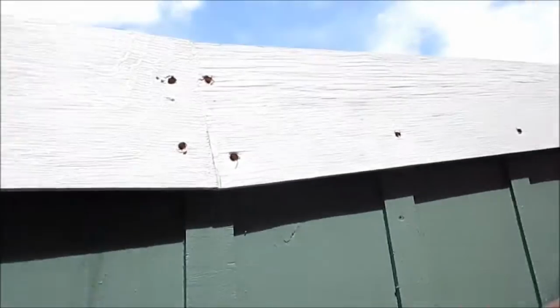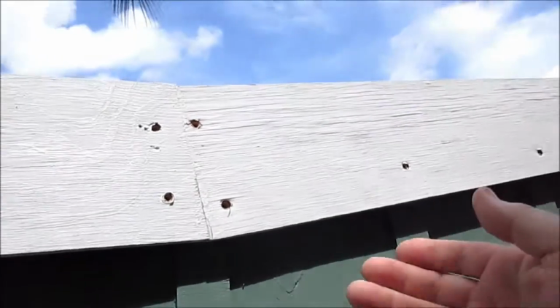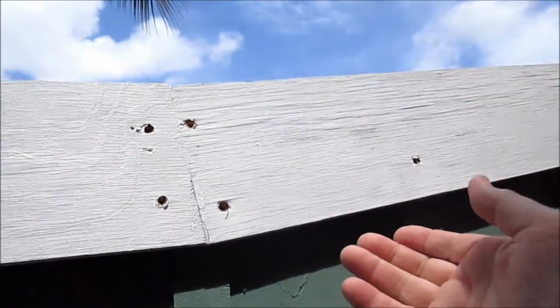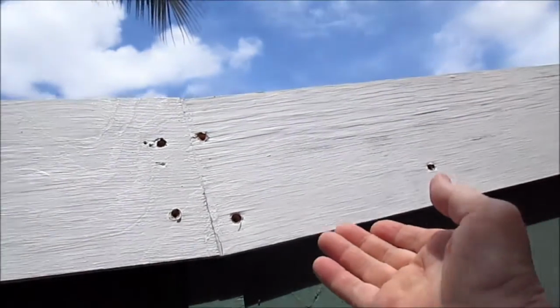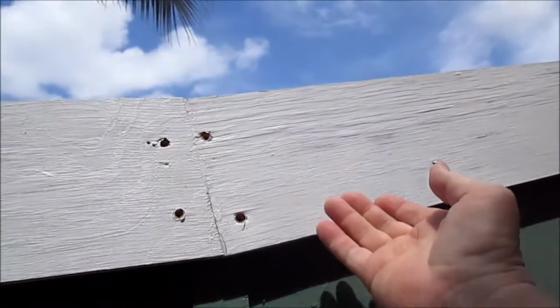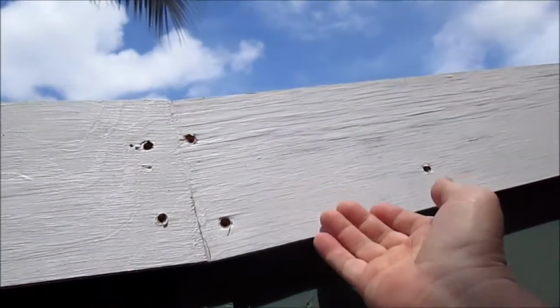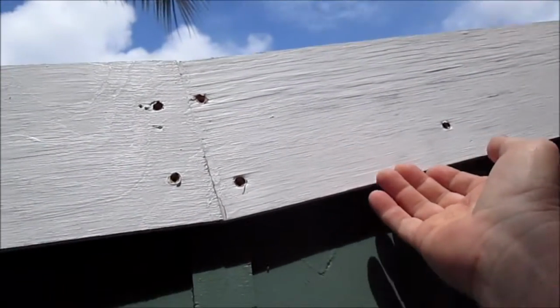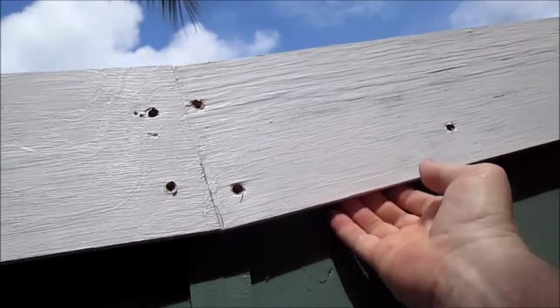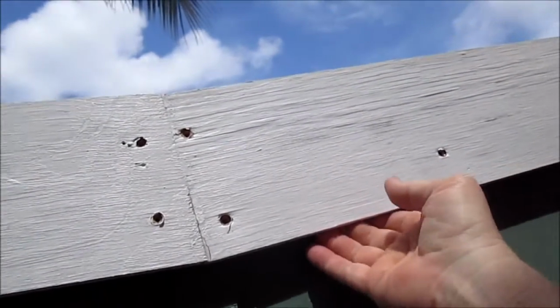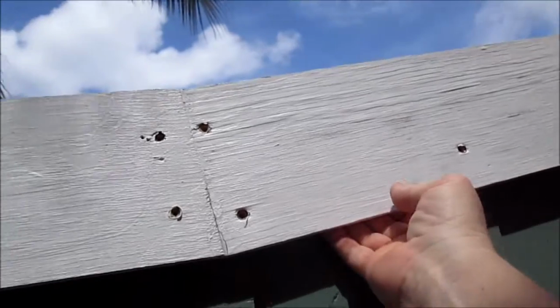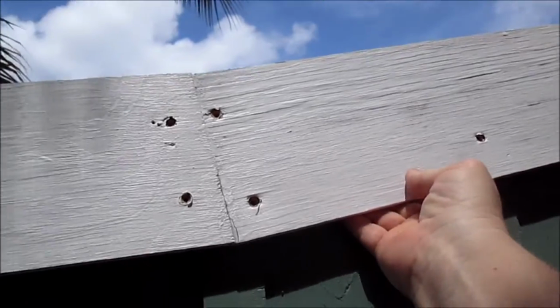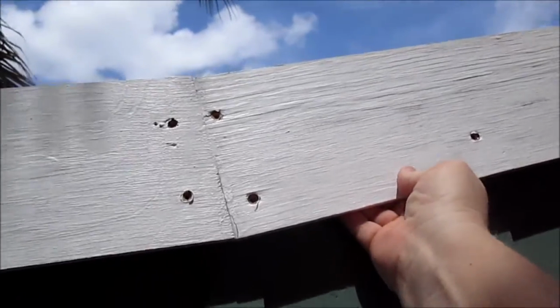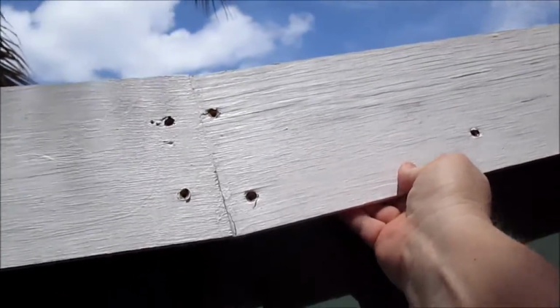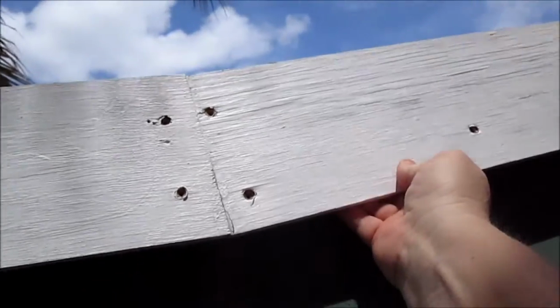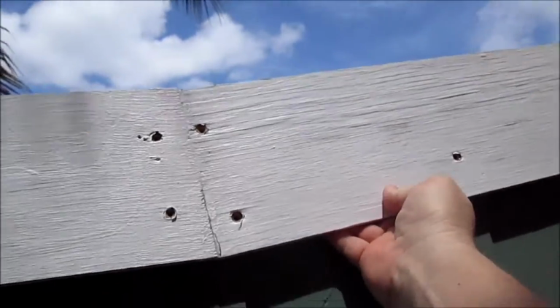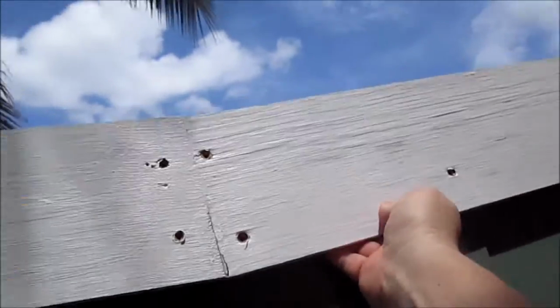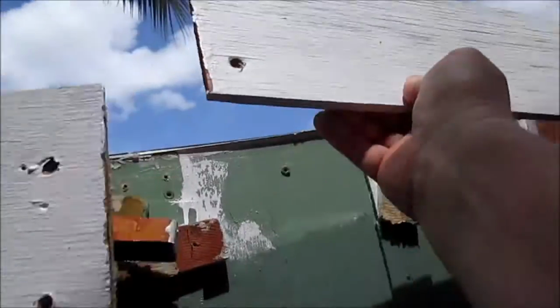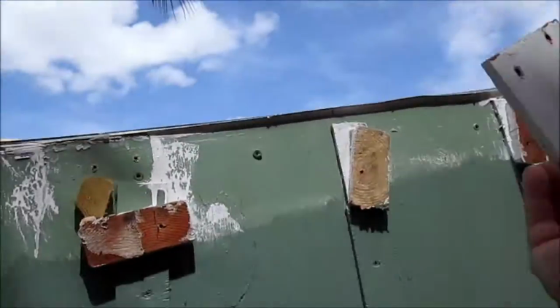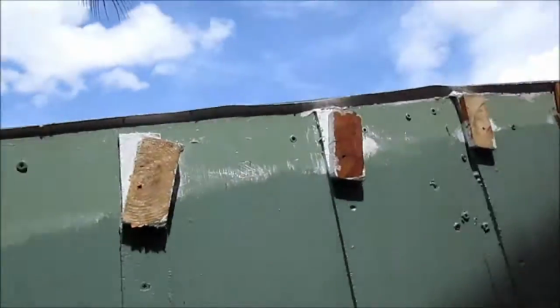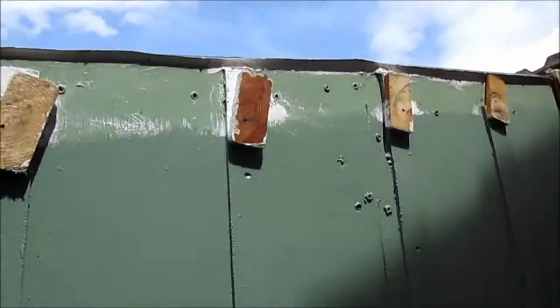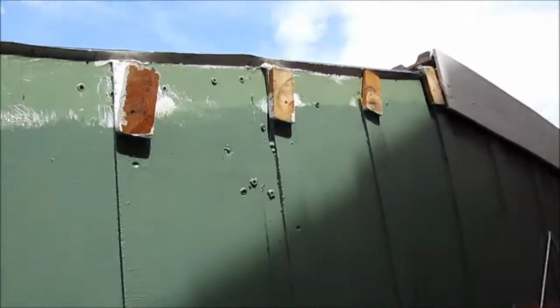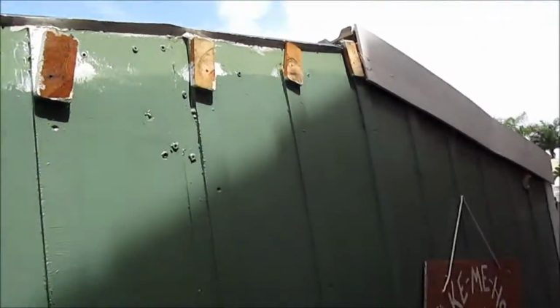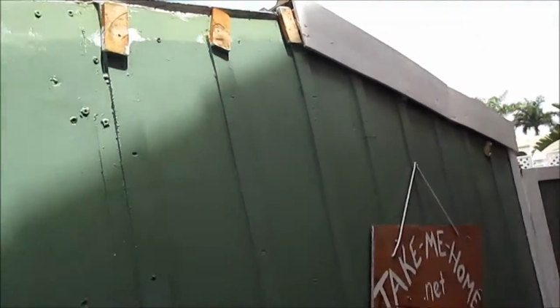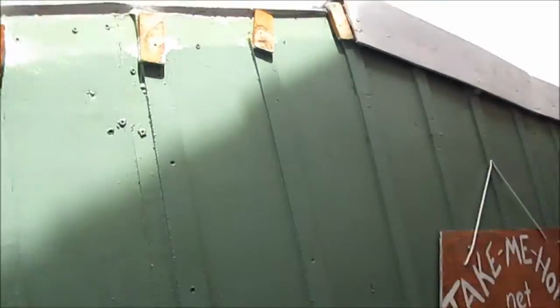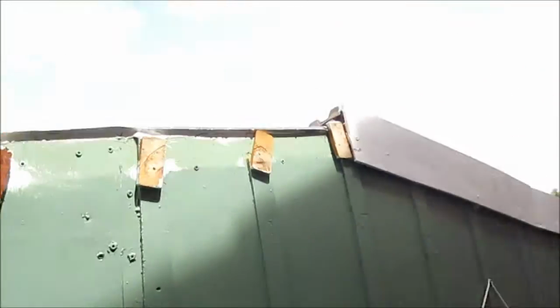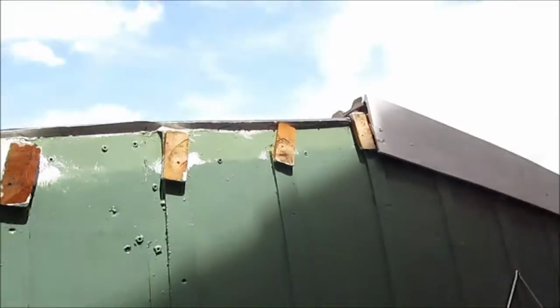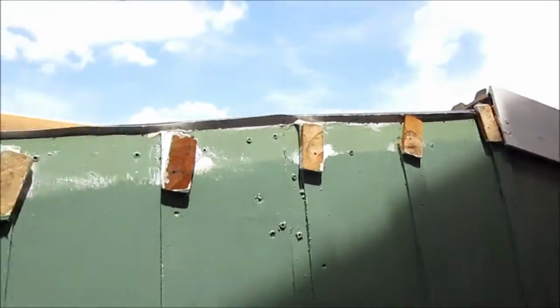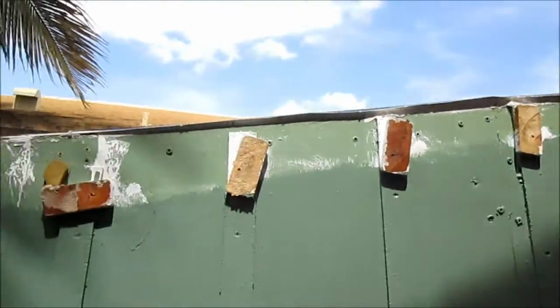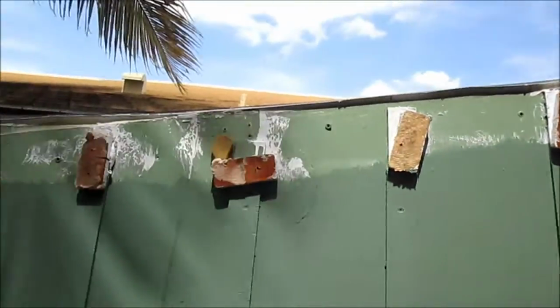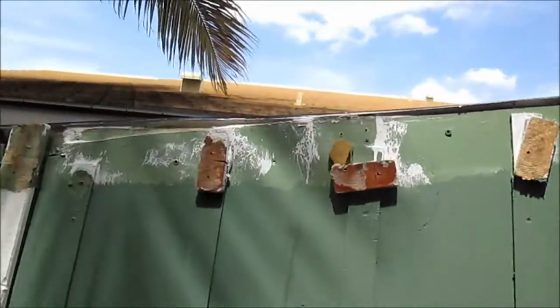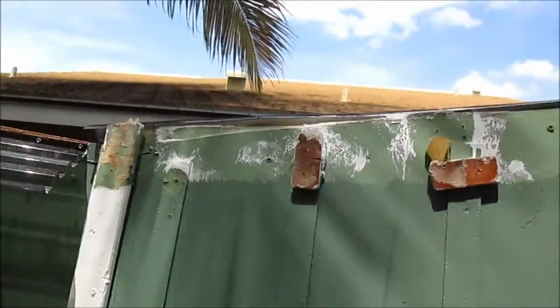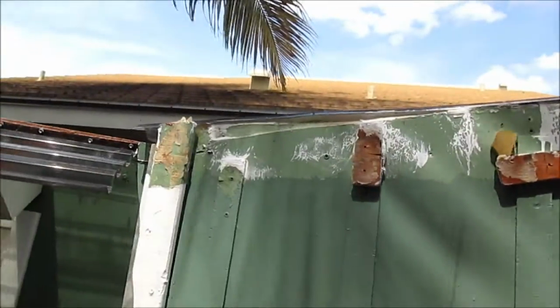Let's see if this will come off. It did. There are my little spacers that hold it away from the wall.